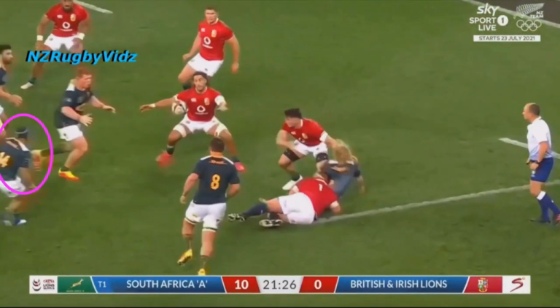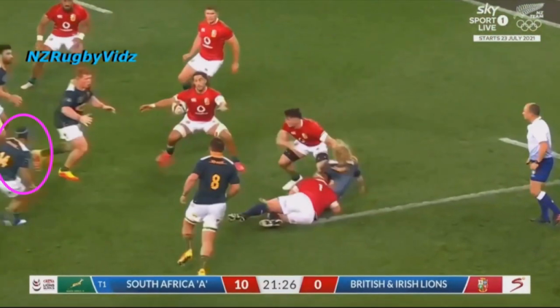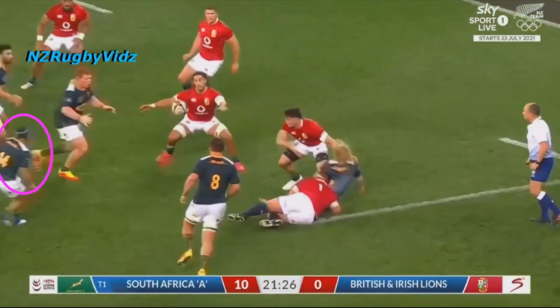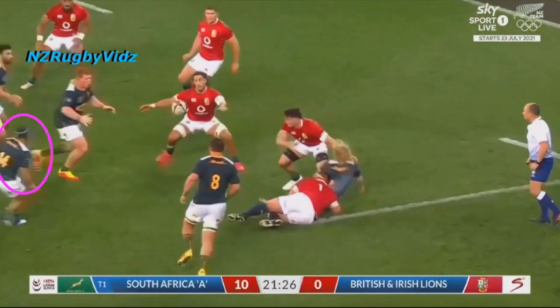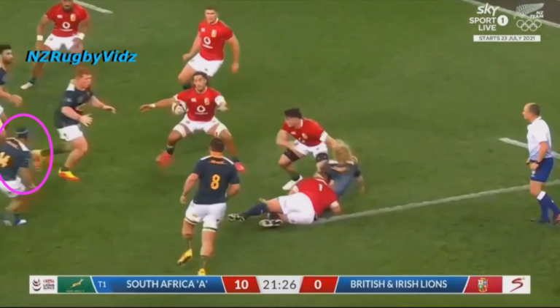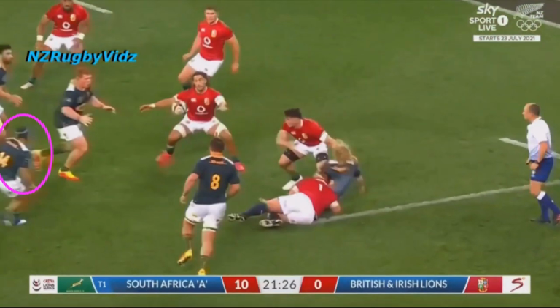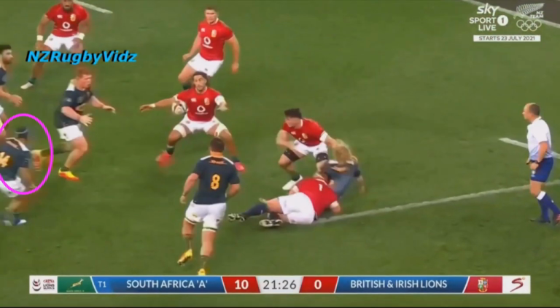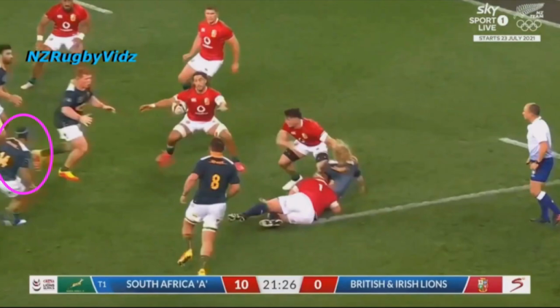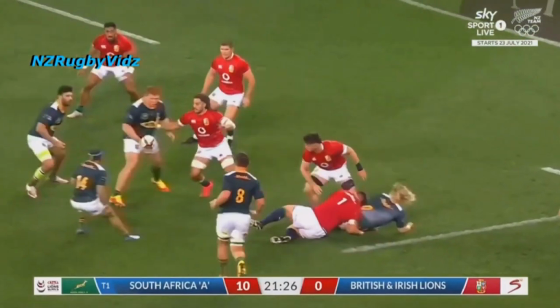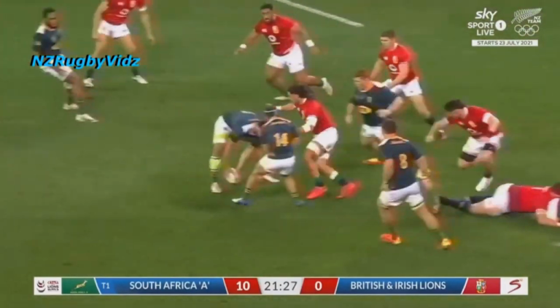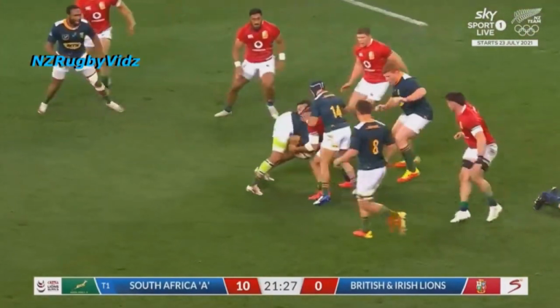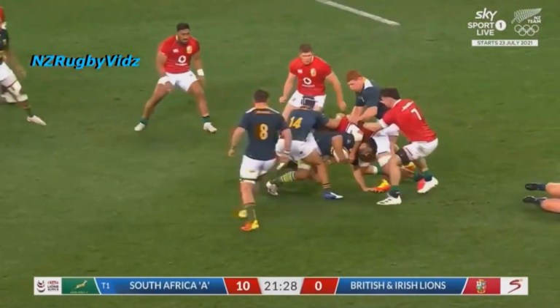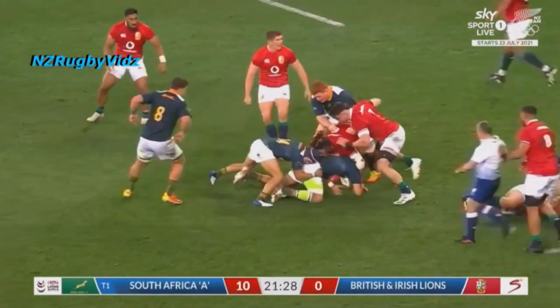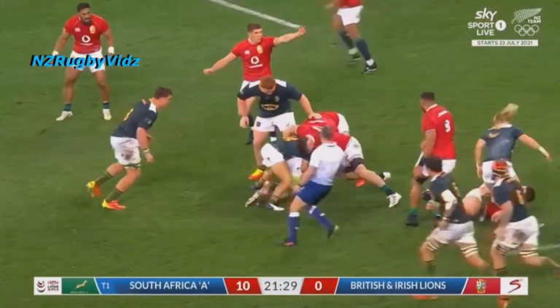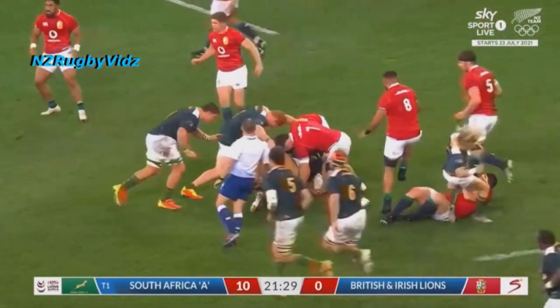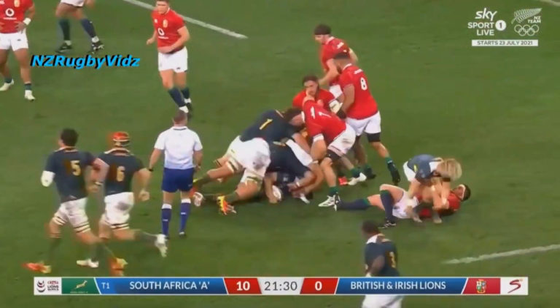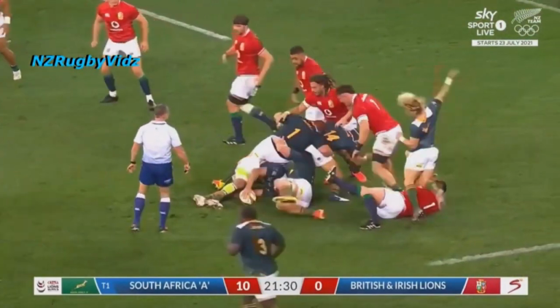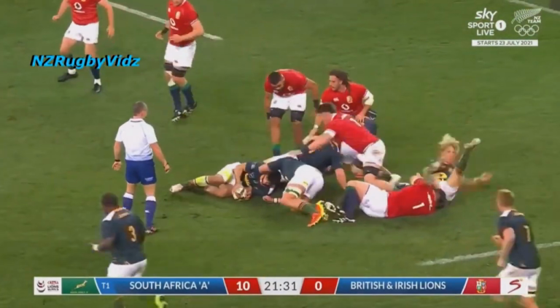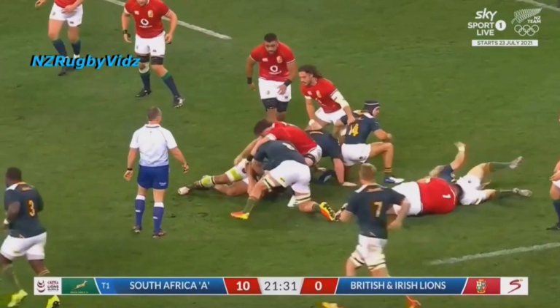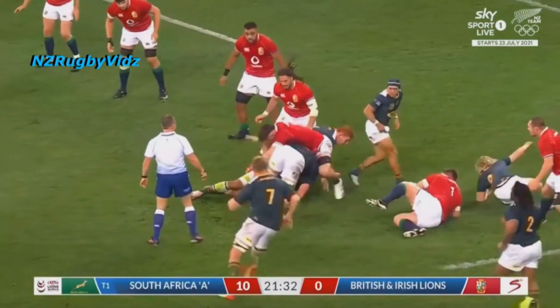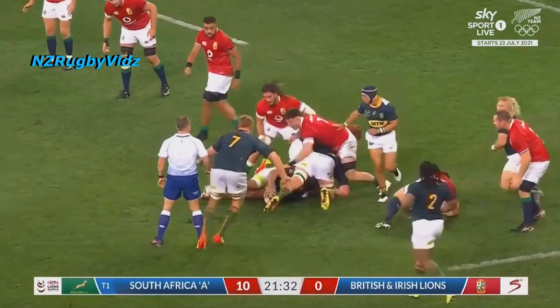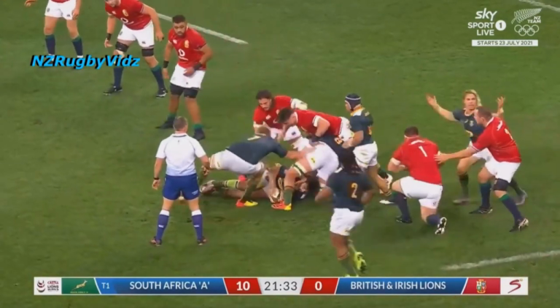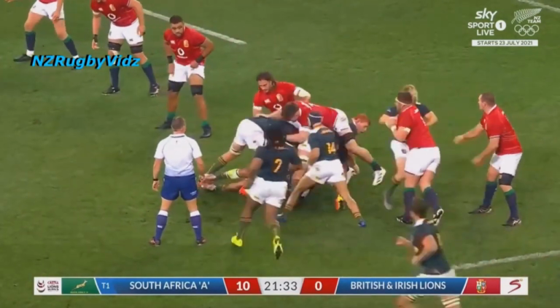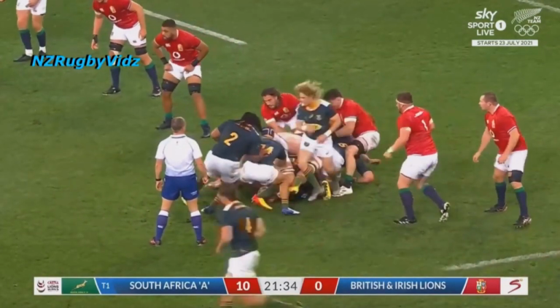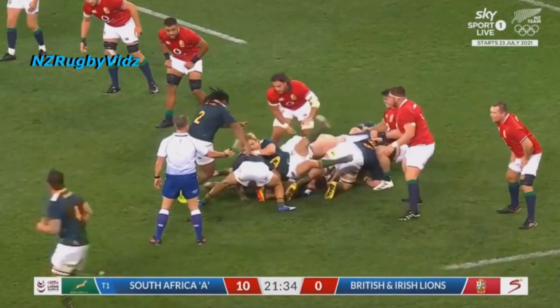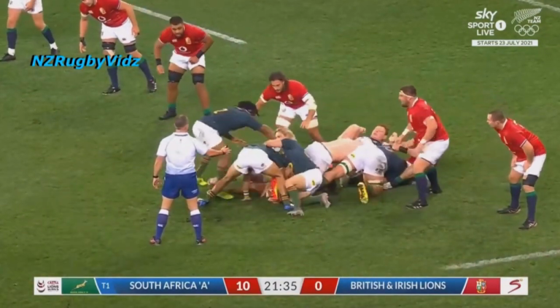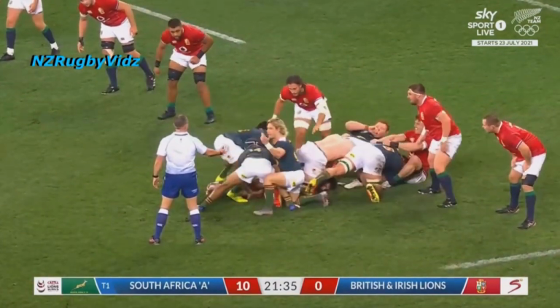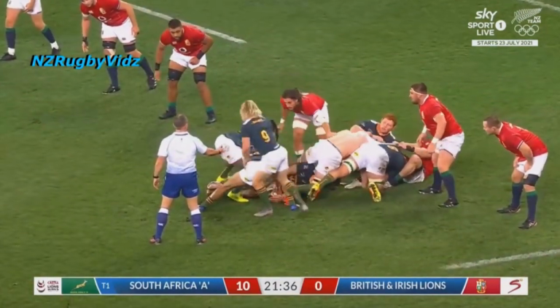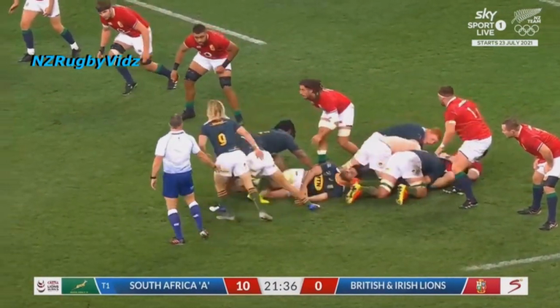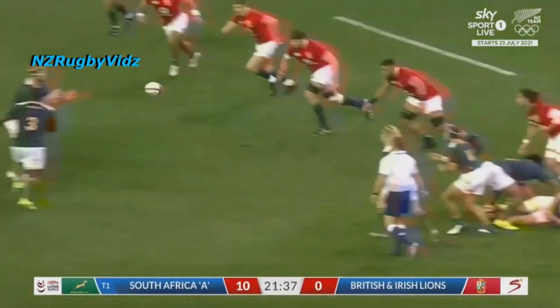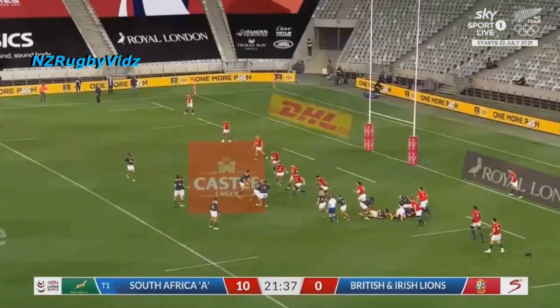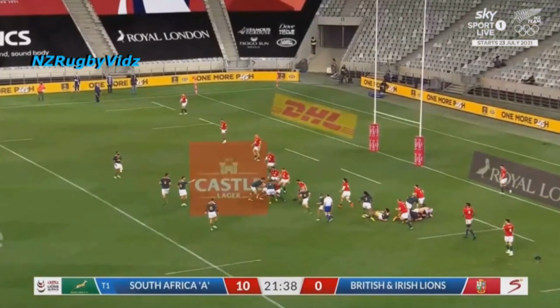We can see him here, highlighted in purple, where he's worked off his wing. The first thing we get to see him do is being a really effective cleaner at the breakdown off scrappy ball. Then we get to see him working around, recognising that Faf de Klerk has been tied up and is out of the game, and he plays scrum half.